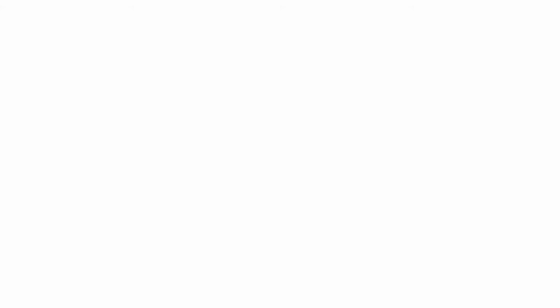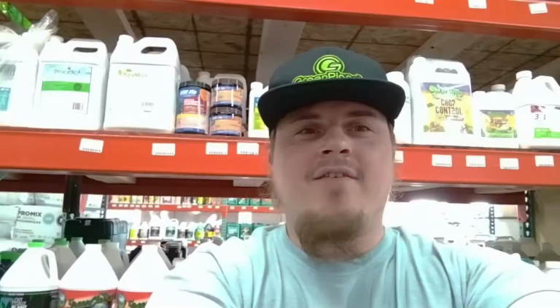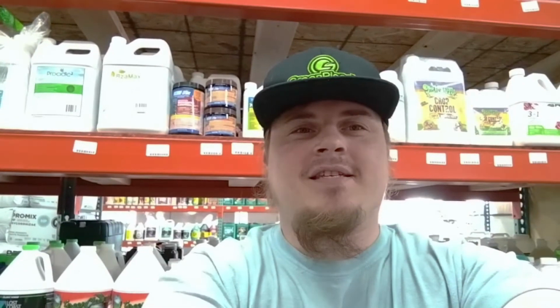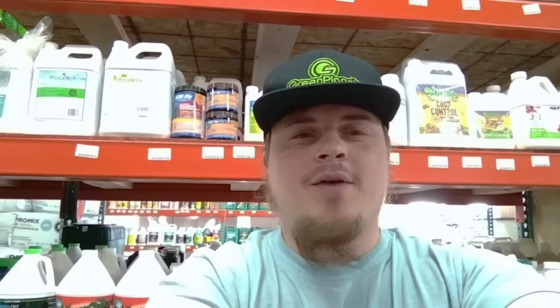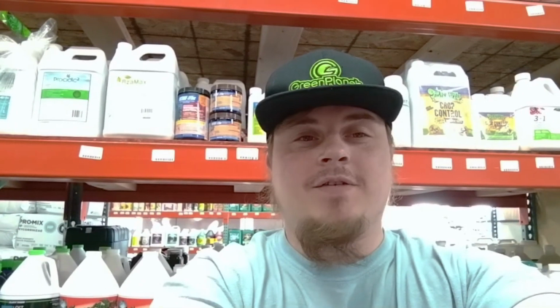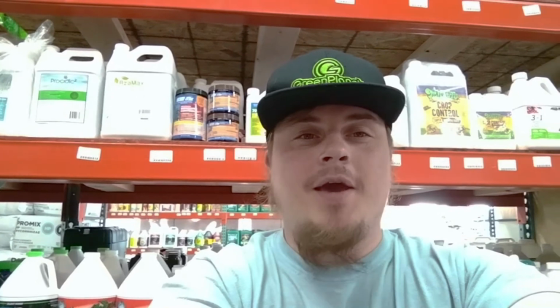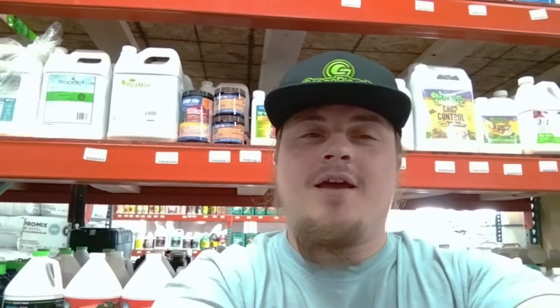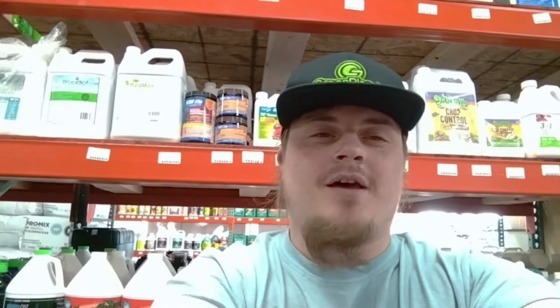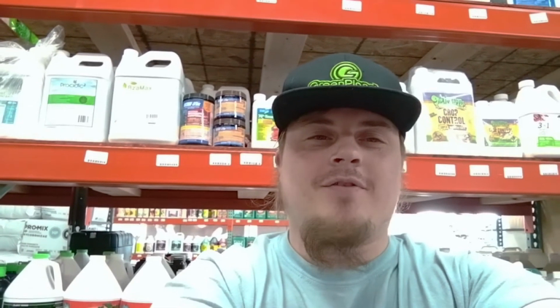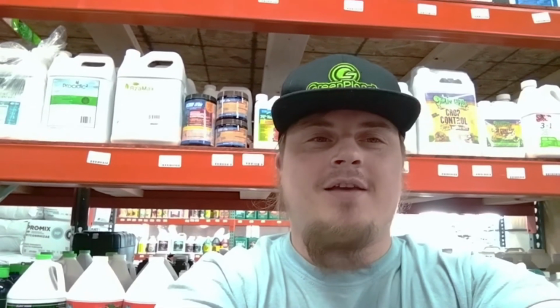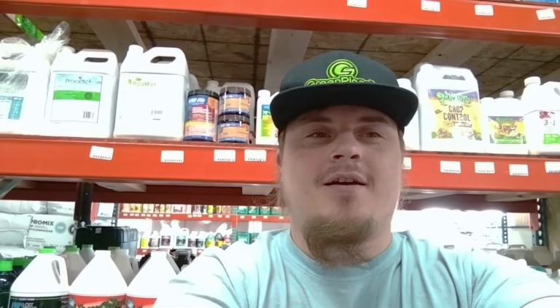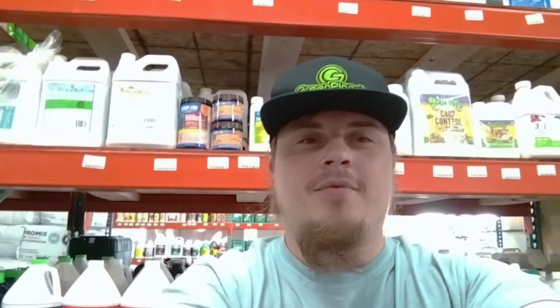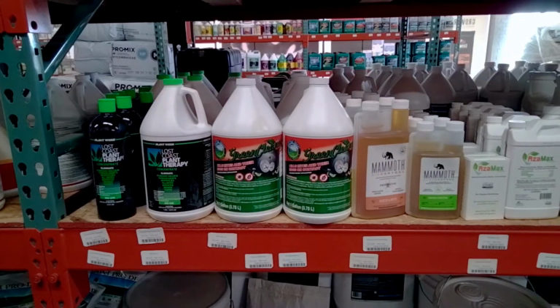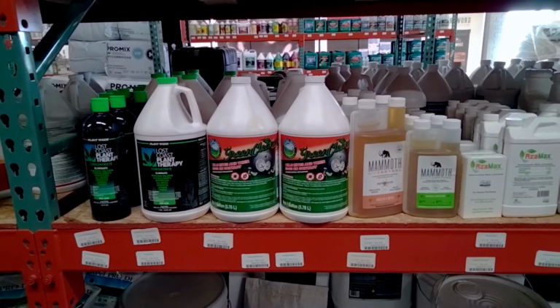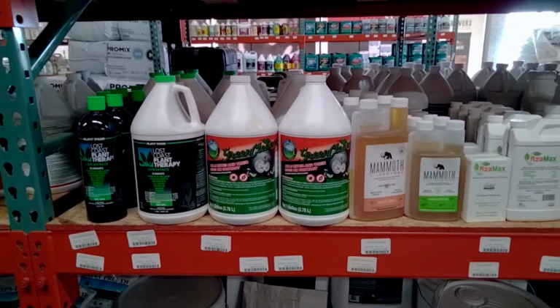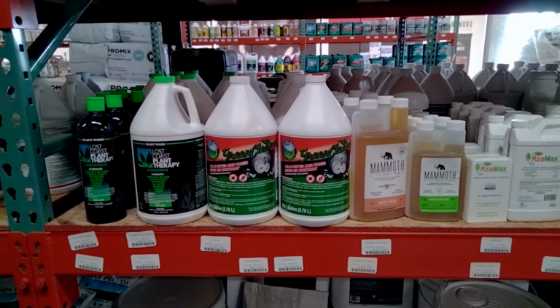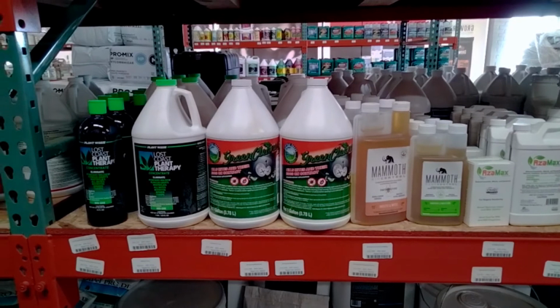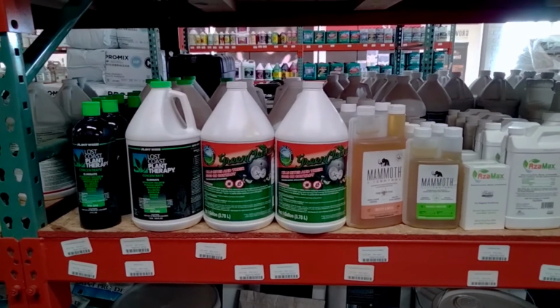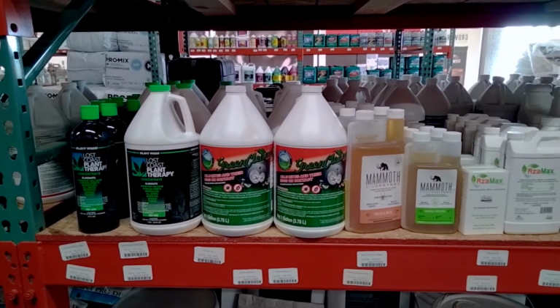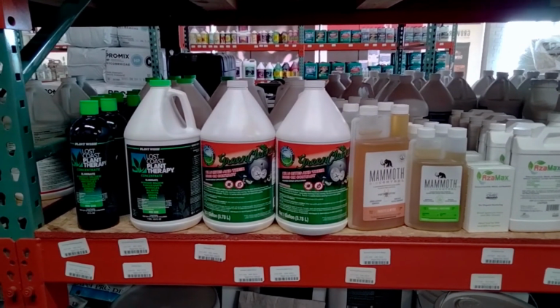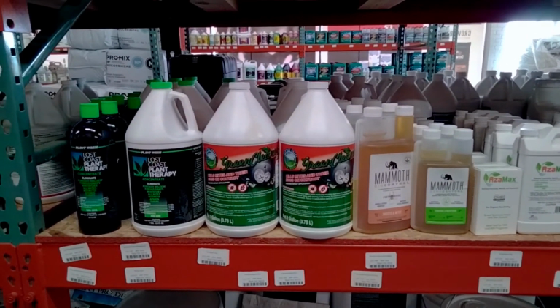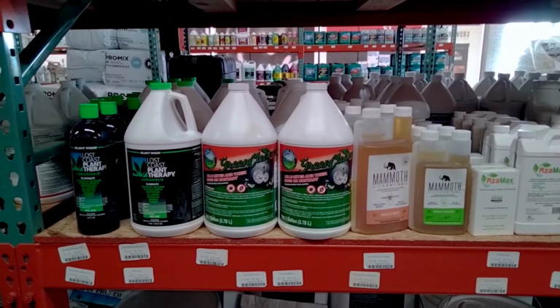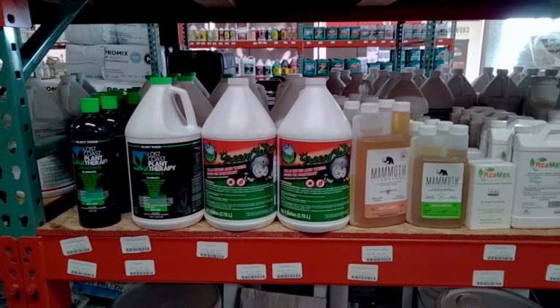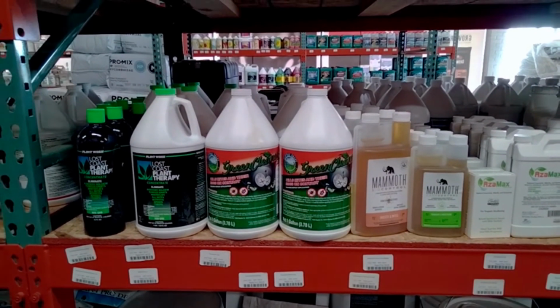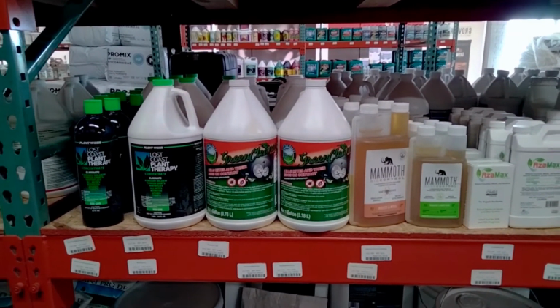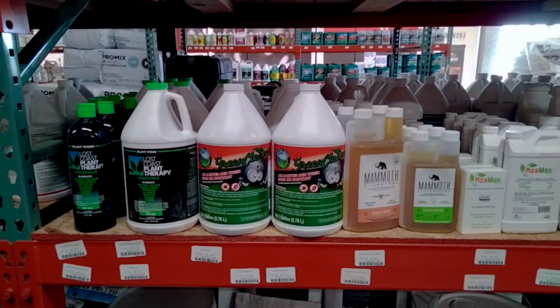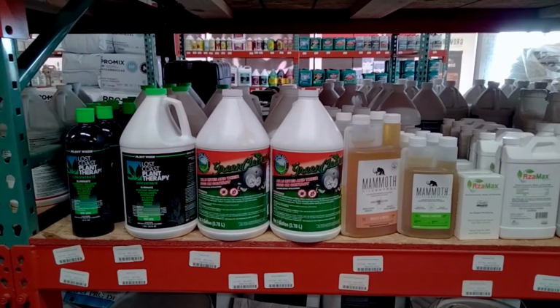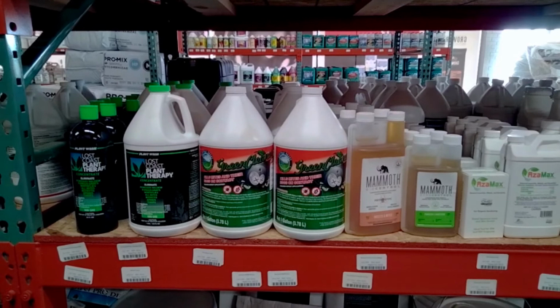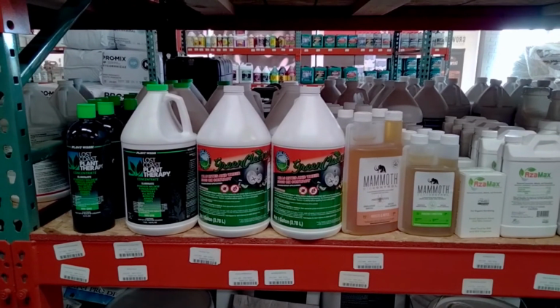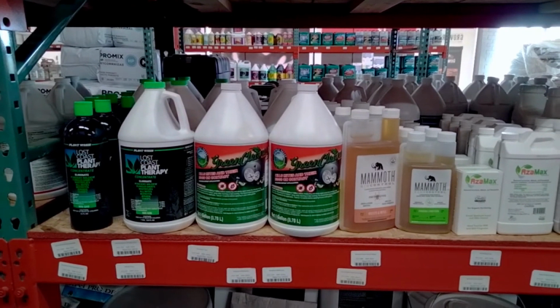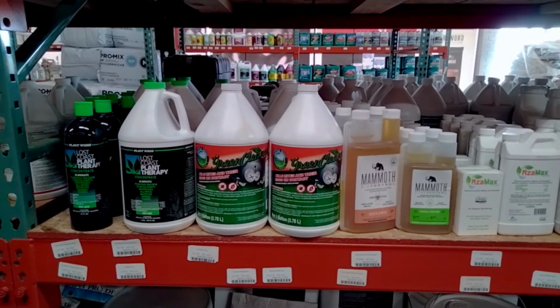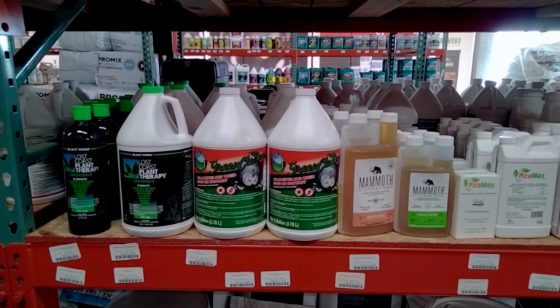Hey everybody, this is Mike with Cultivate OKC and the website CultivateOKC.com. Today we're talking about Green Cleaner. It's easily recognizable by the color contrast of green and orange or red going on.